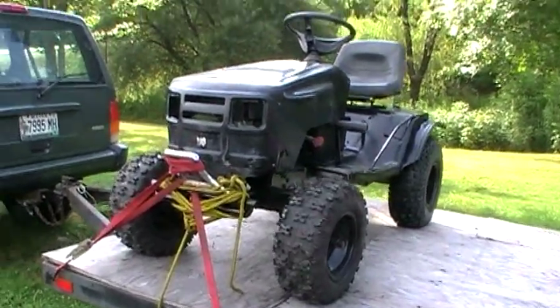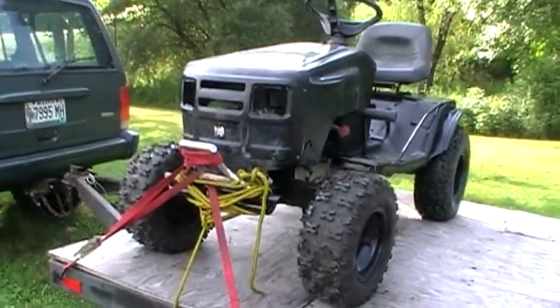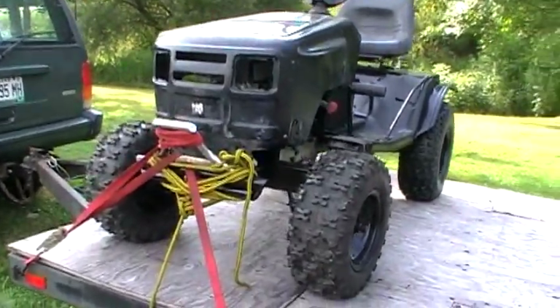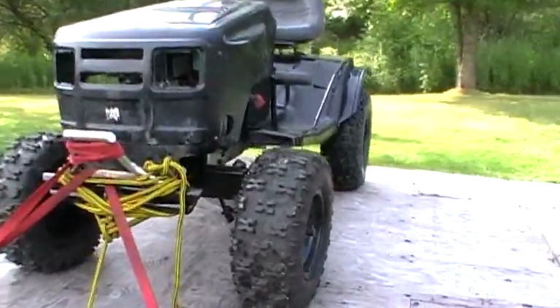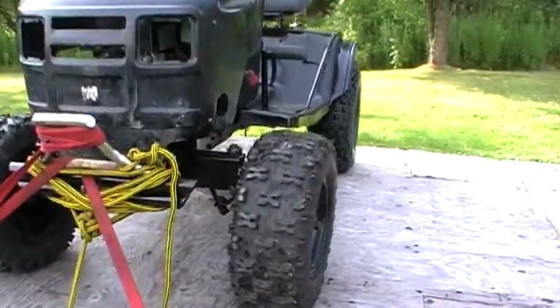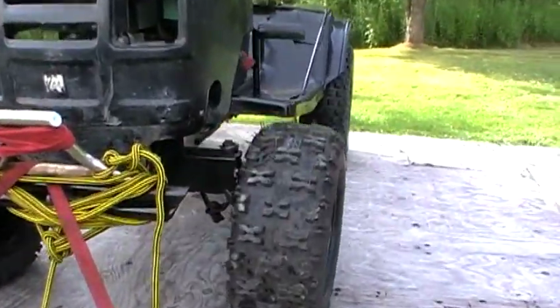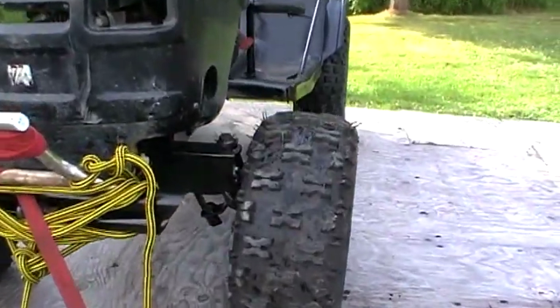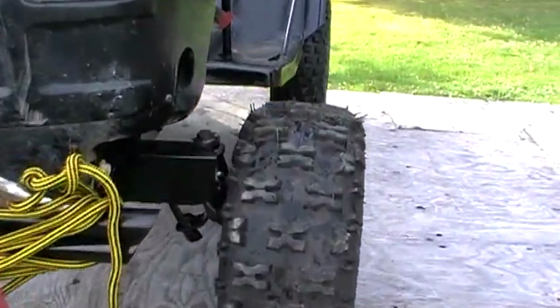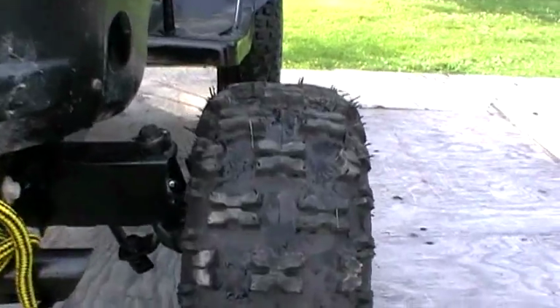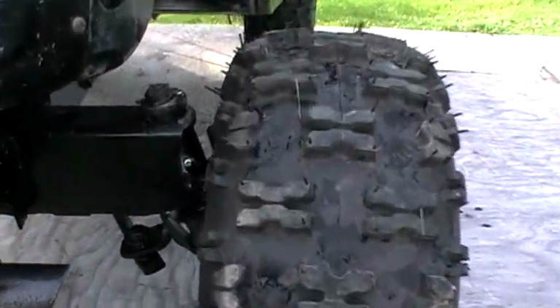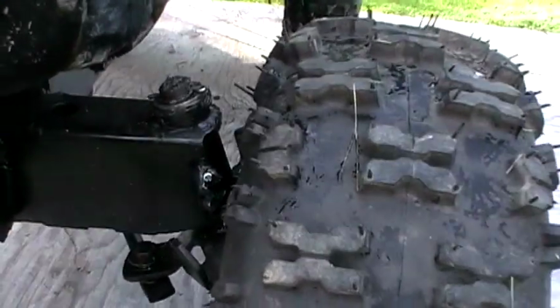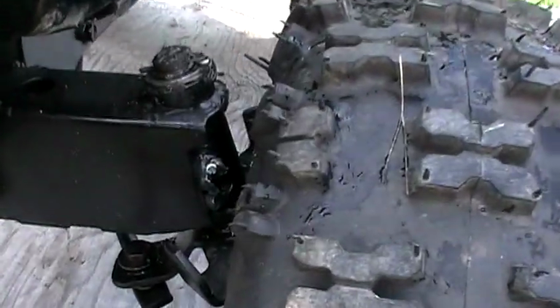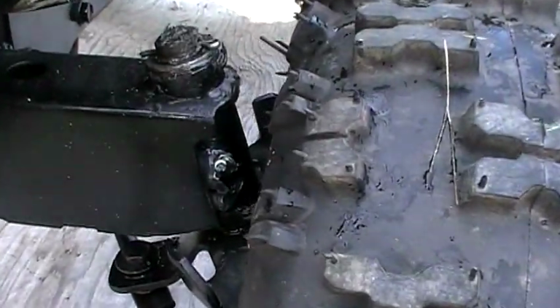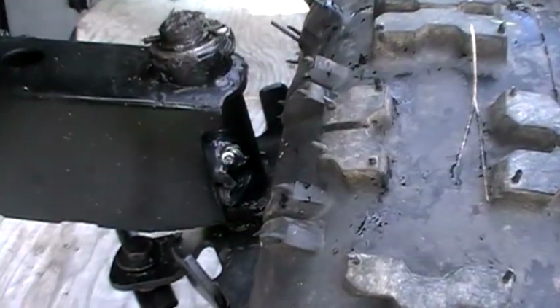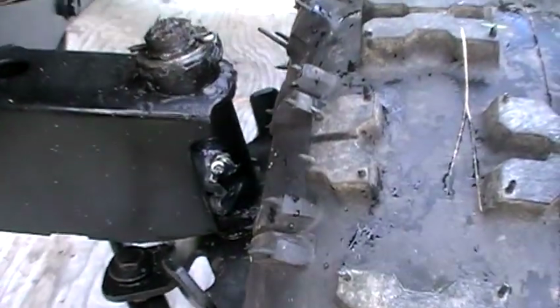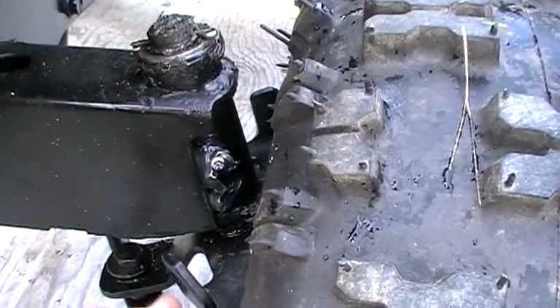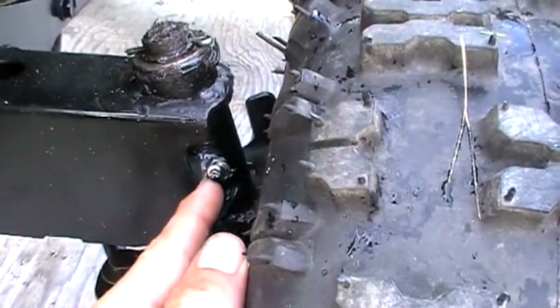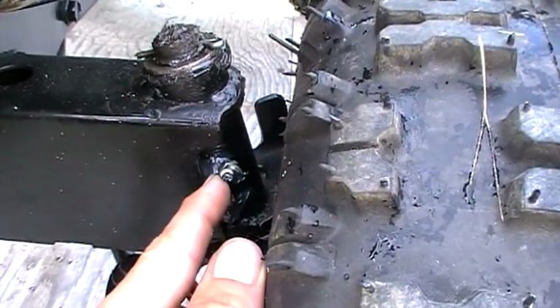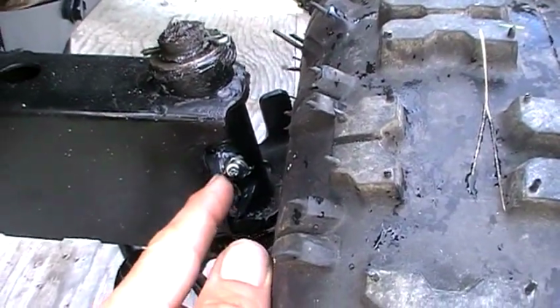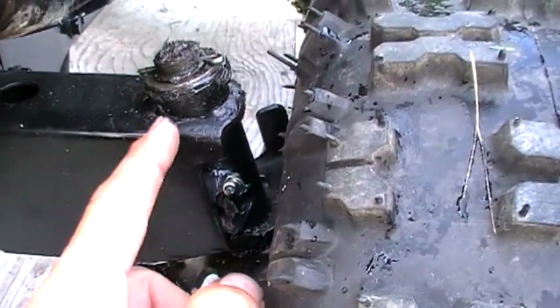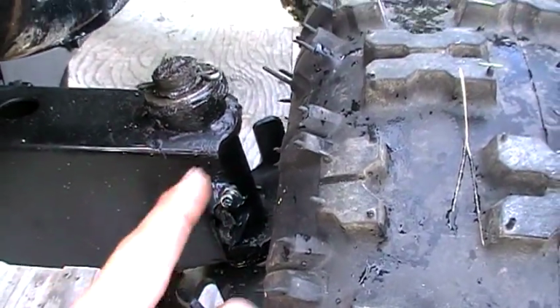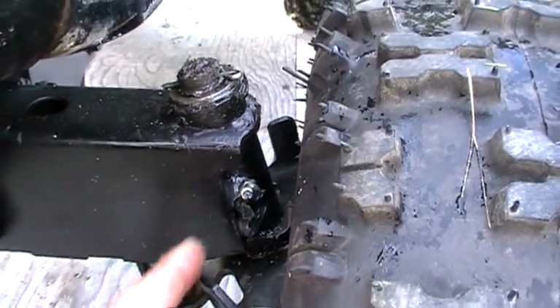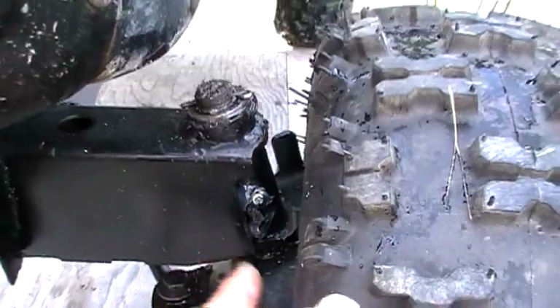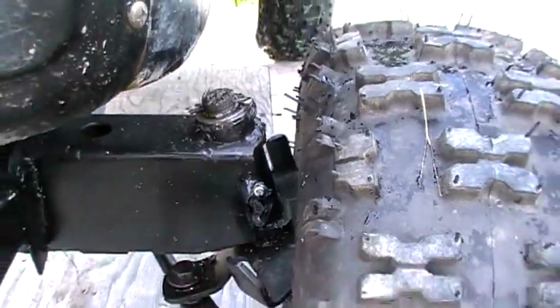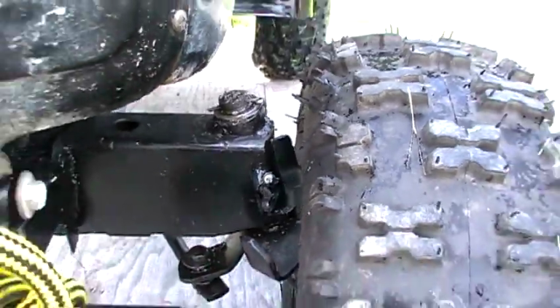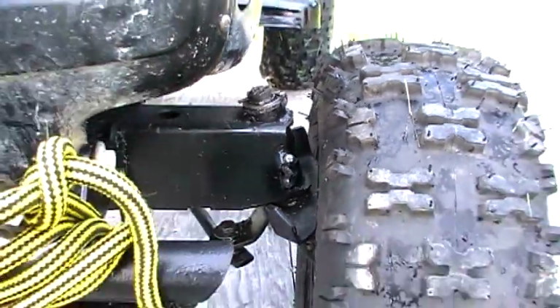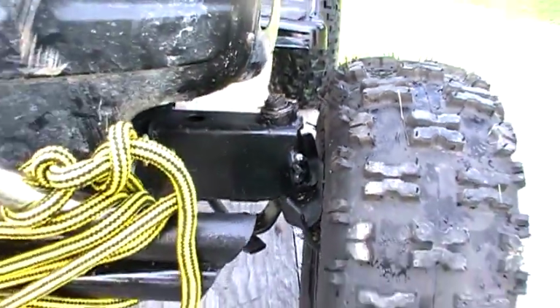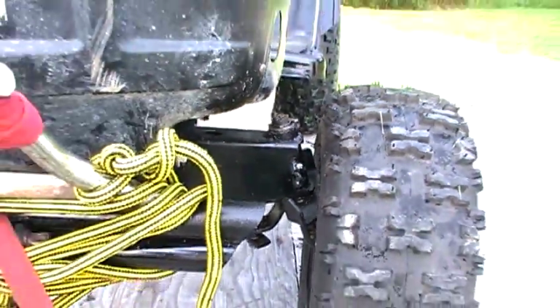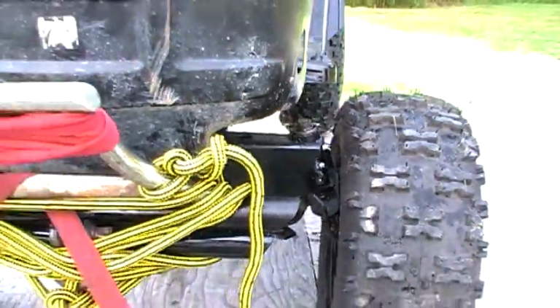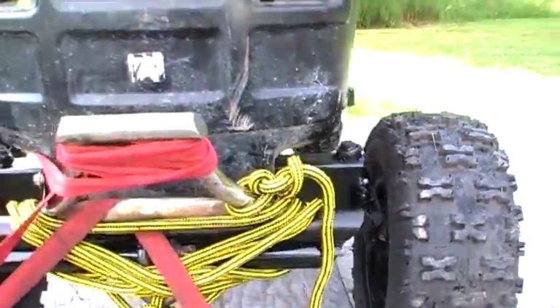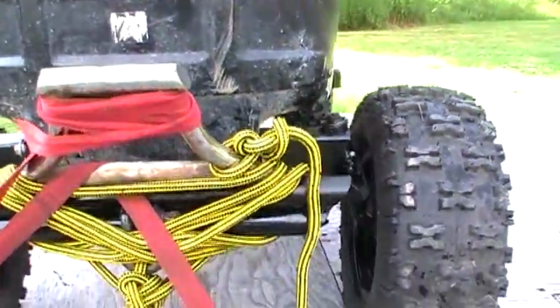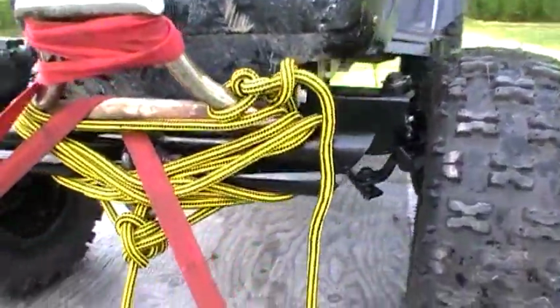I'm going to show you what I did last-minute. I installed some grease fittings right there to pump grease into these spindles. This tractor never came with that, so I put them in.